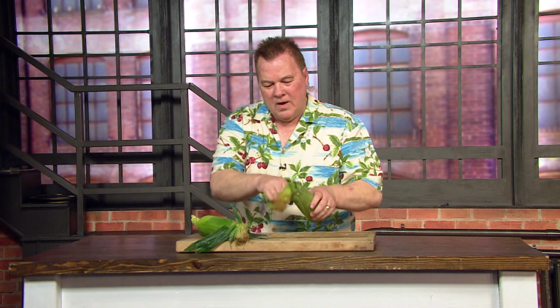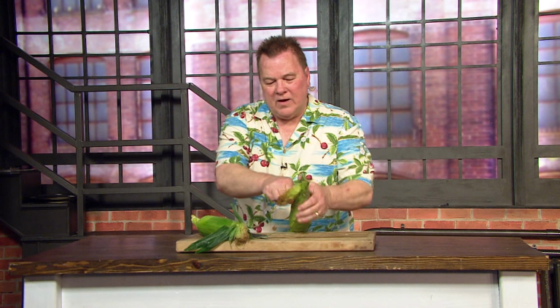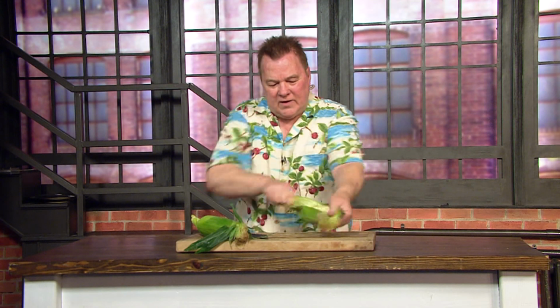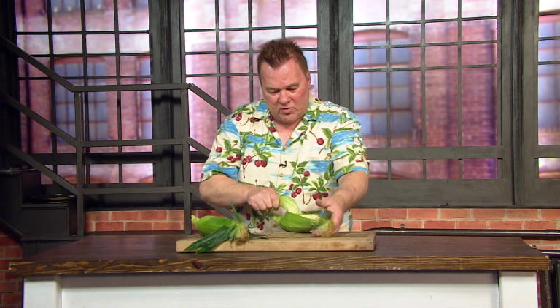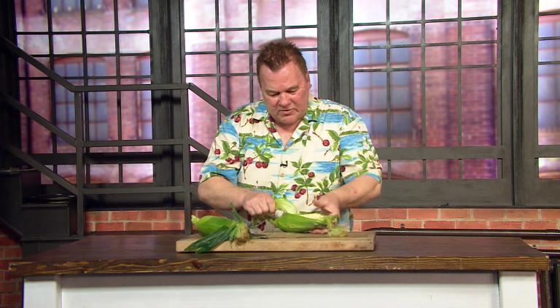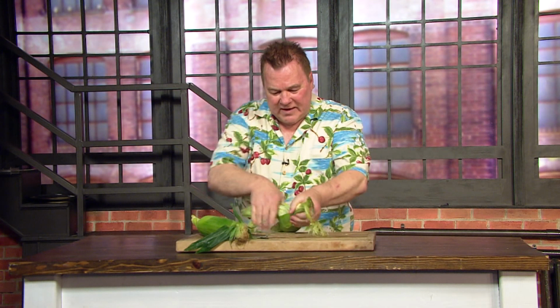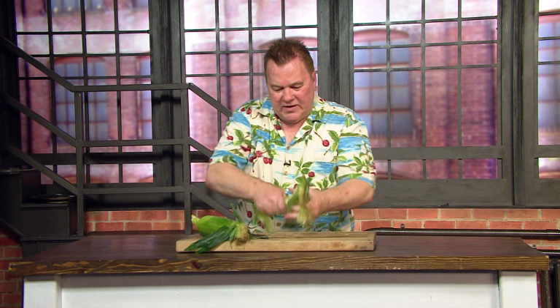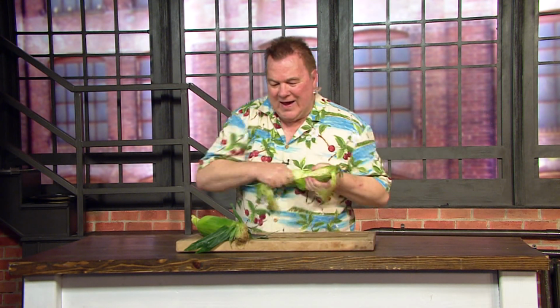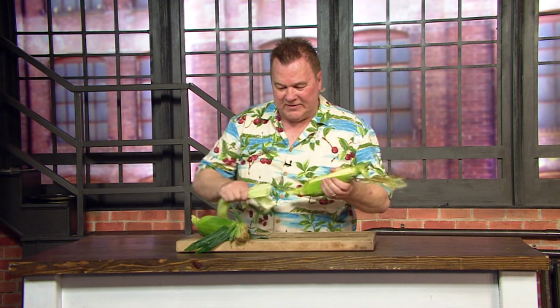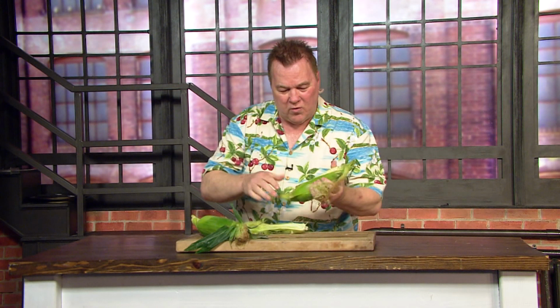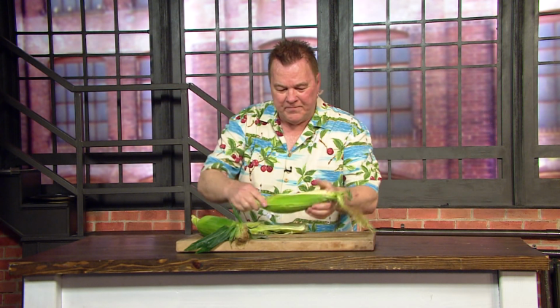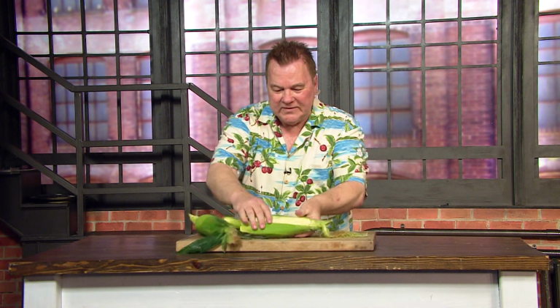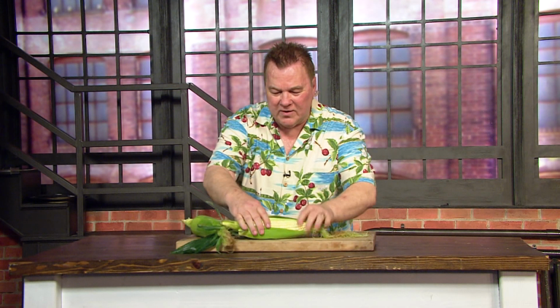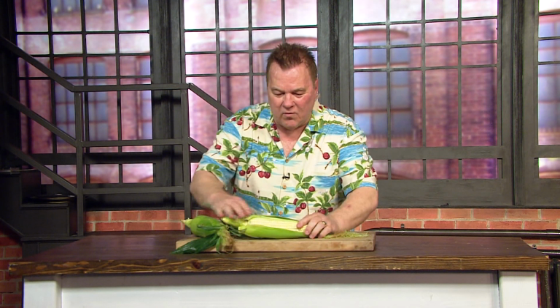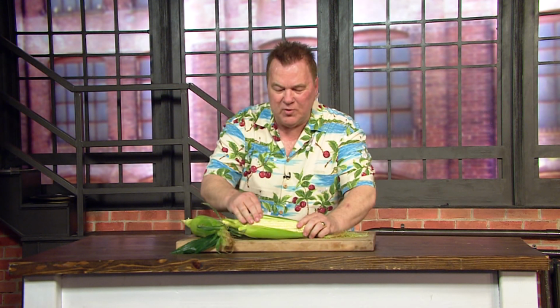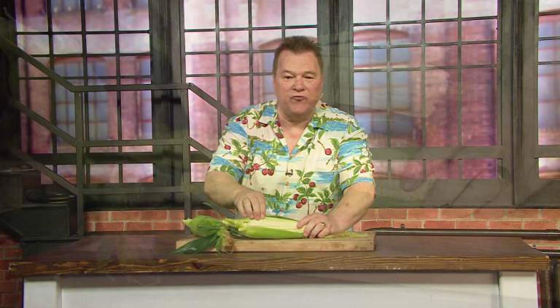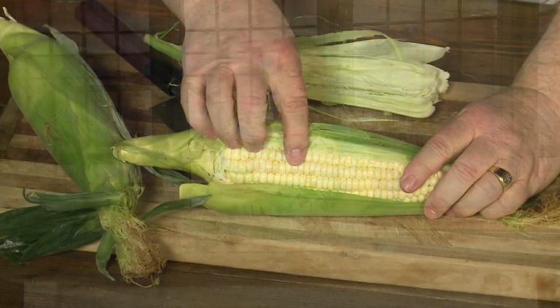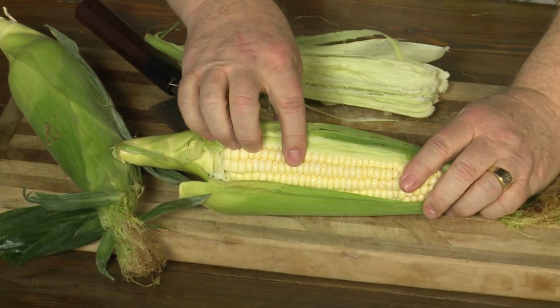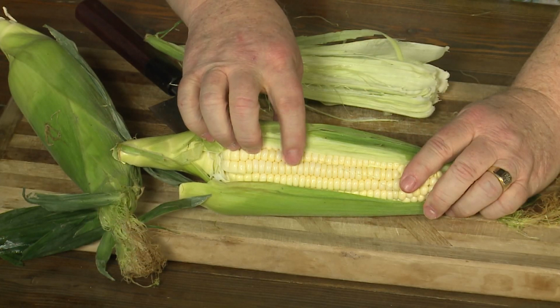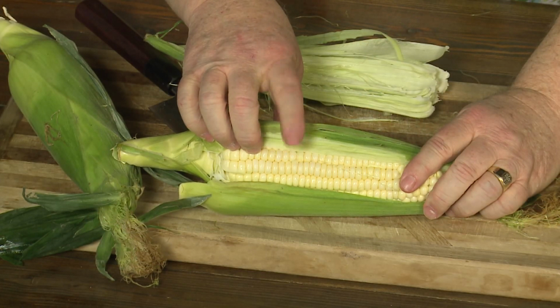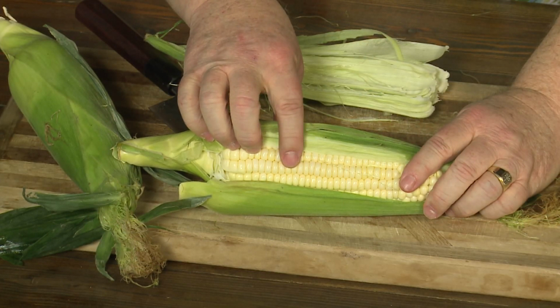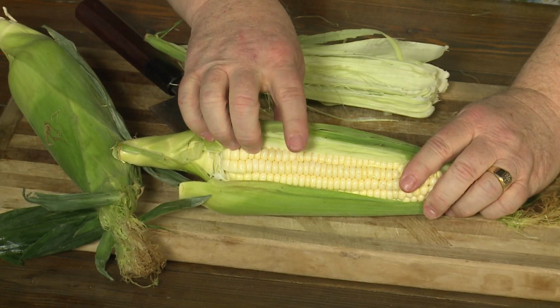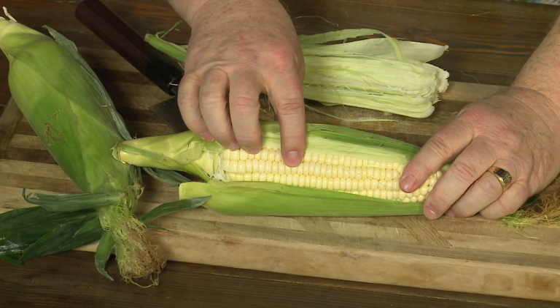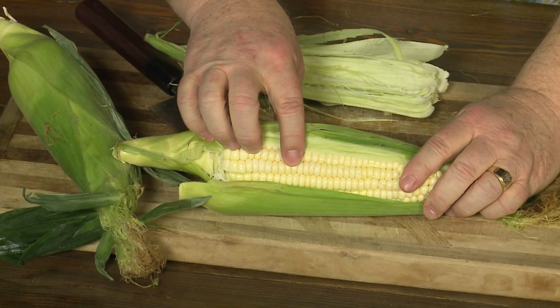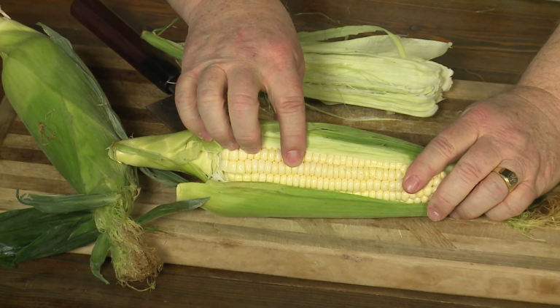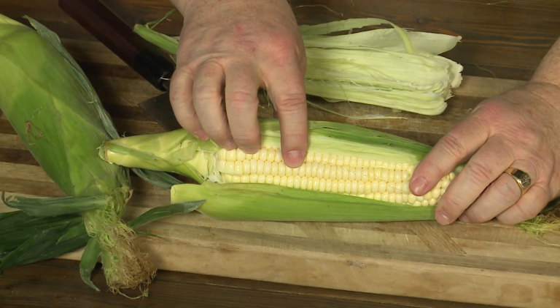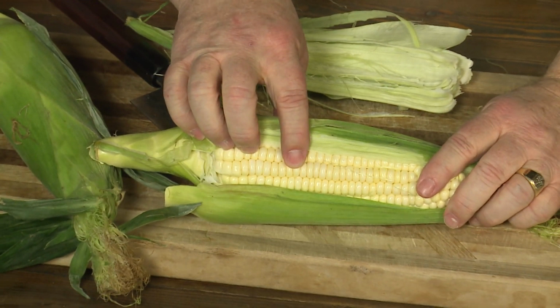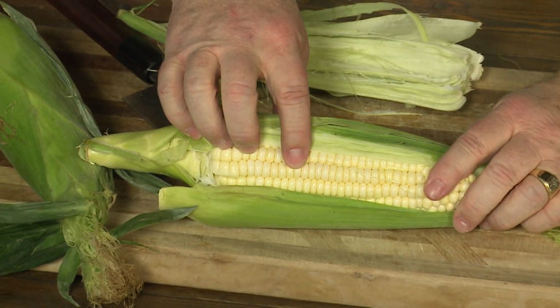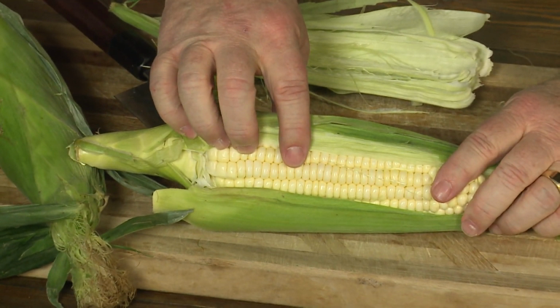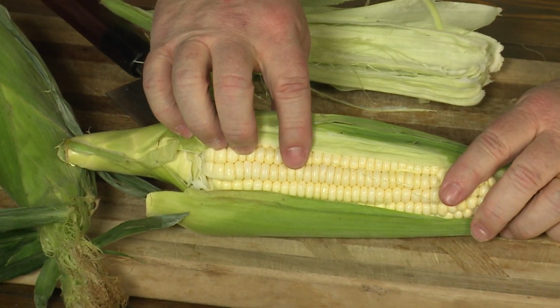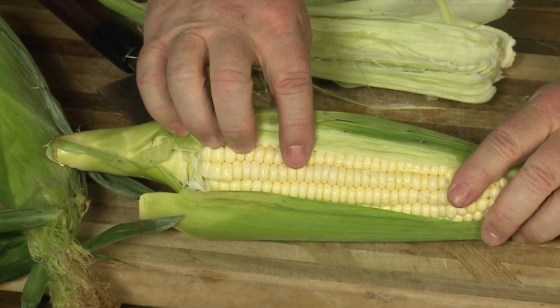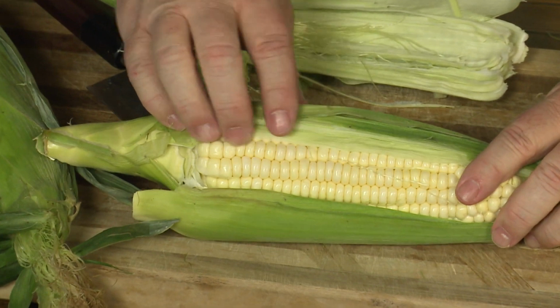I want you to come real close. I want you to take a look at this corn. Take a look at that corn. Beautiful corn. Do you see any dimples in the kernels of corn? No, you do not see any dimples in there.